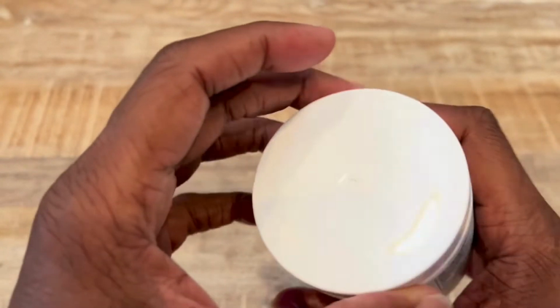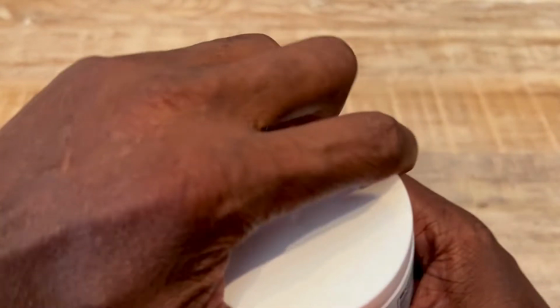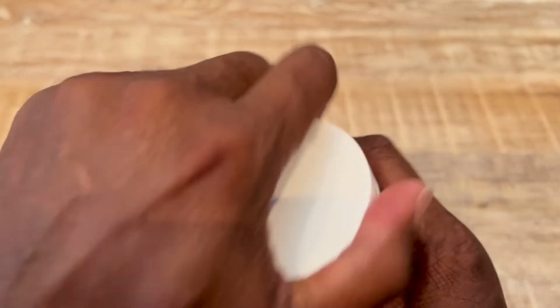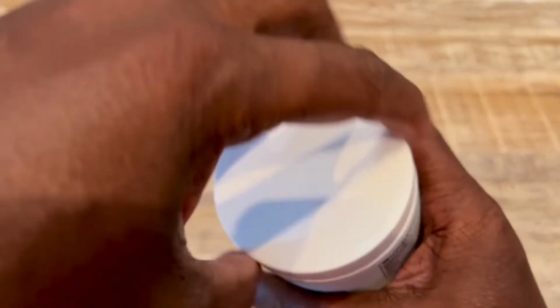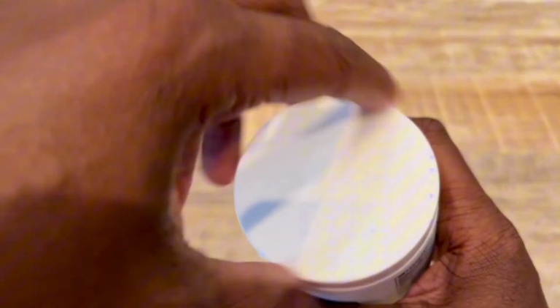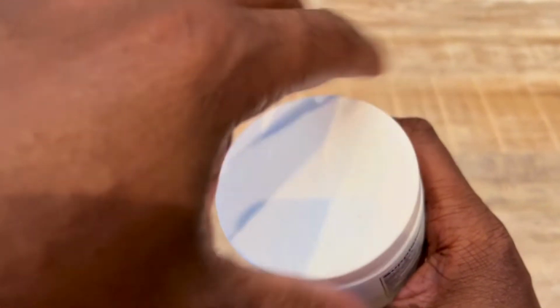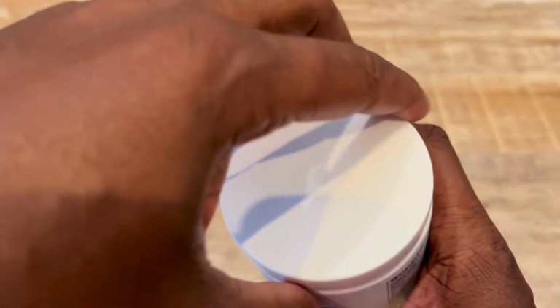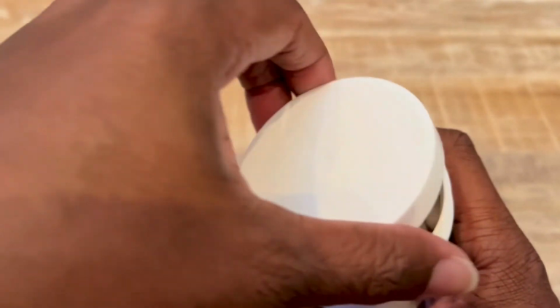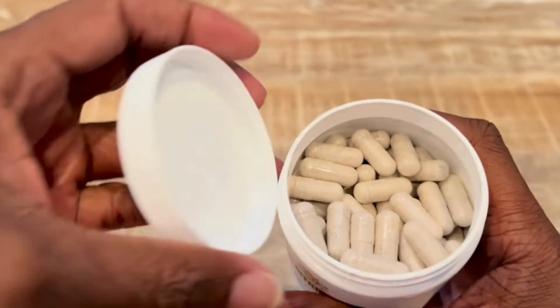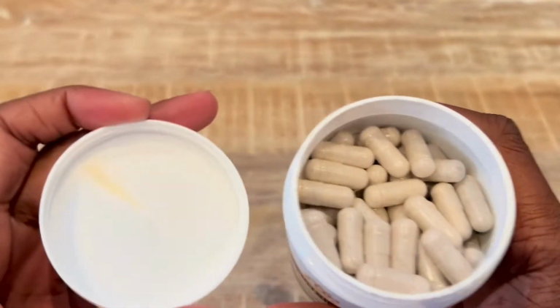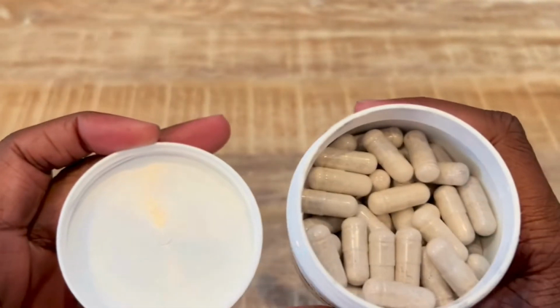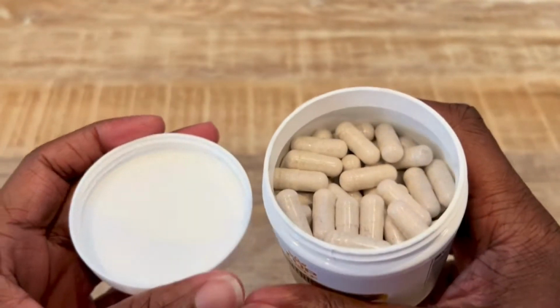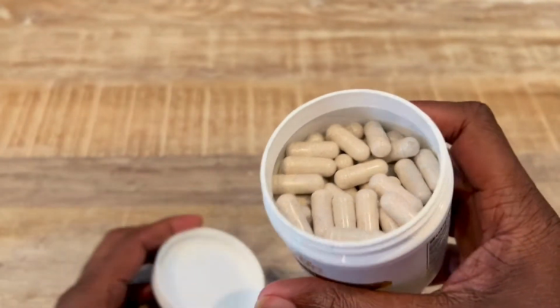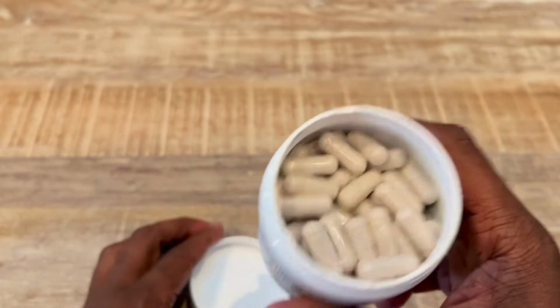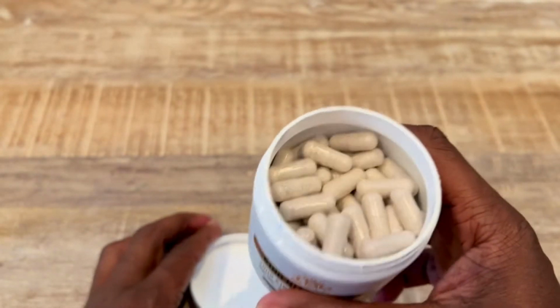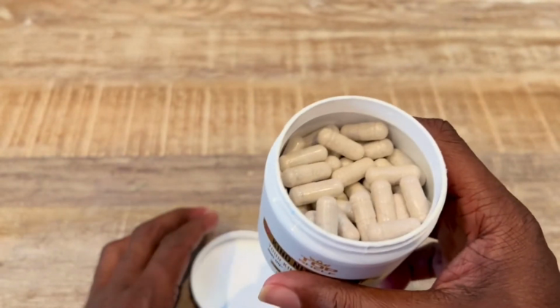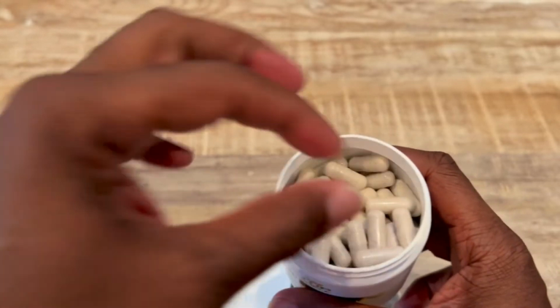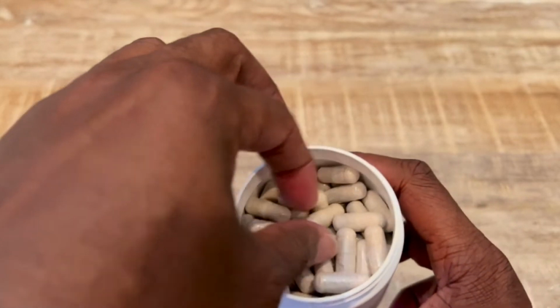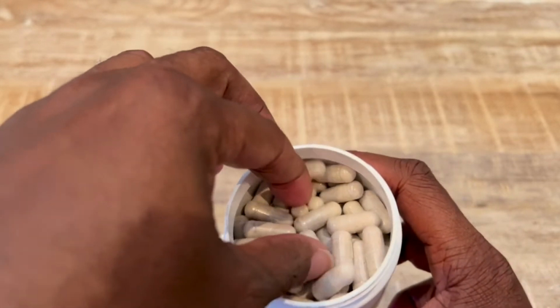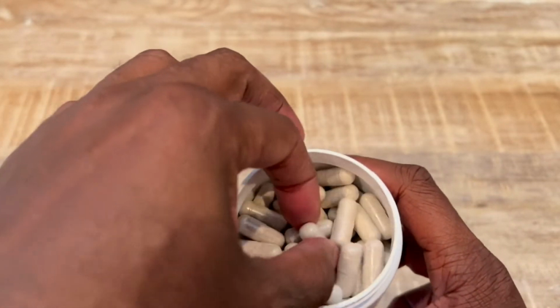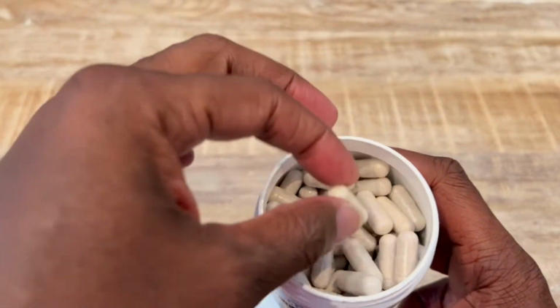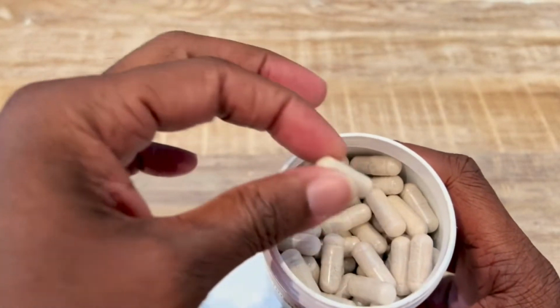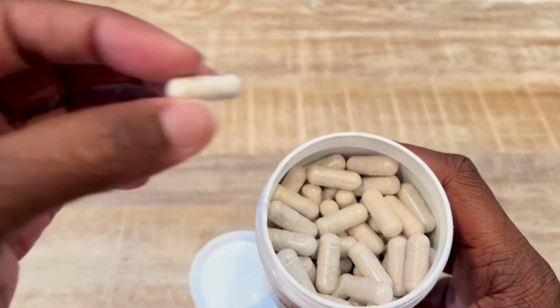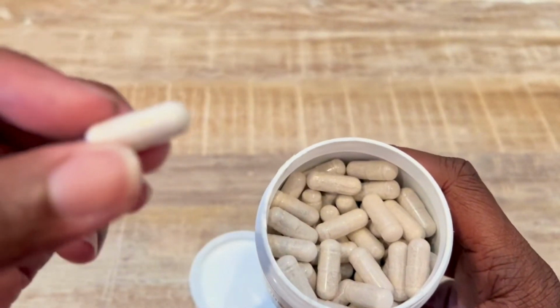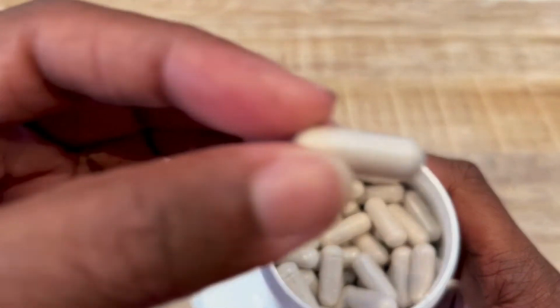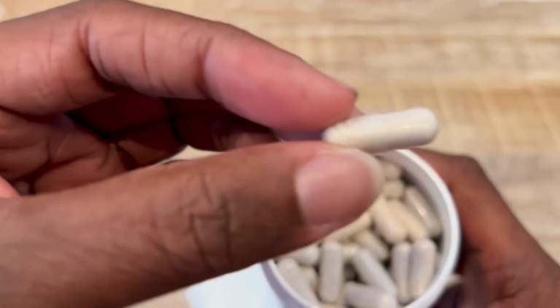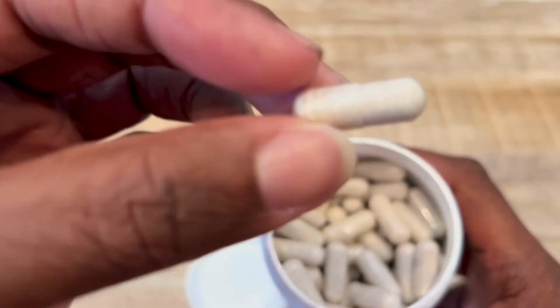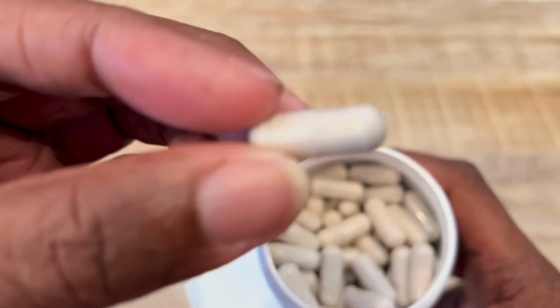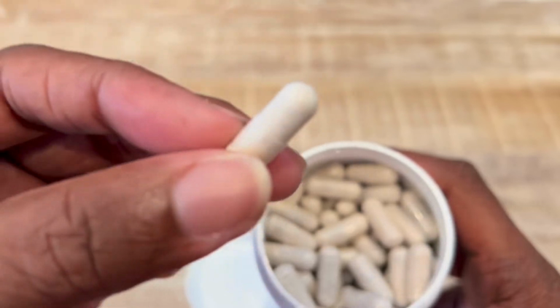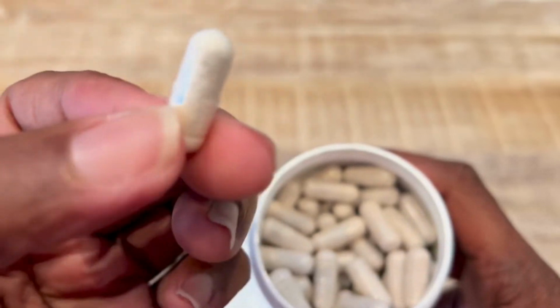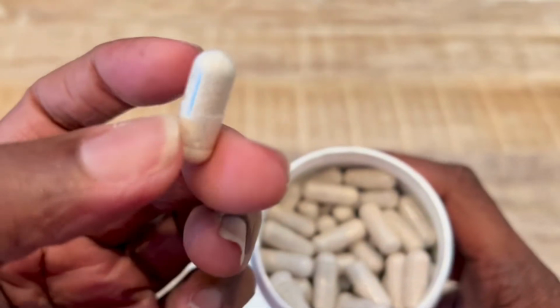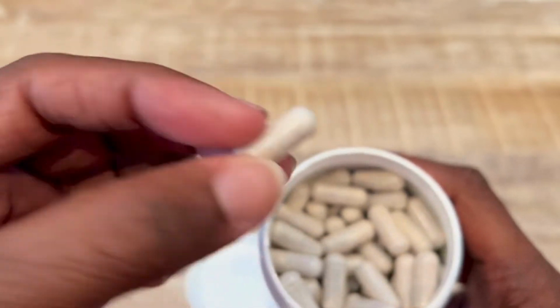You take about four capsules each serving, so it's about 30 servings. It should last about a month or even longer depending on how often you need to take it.